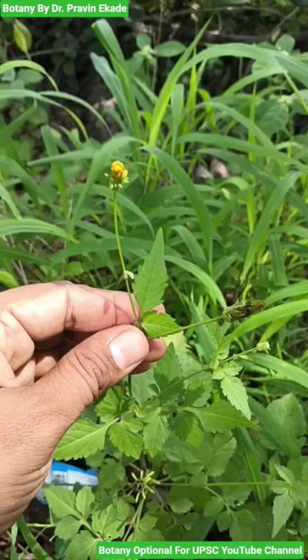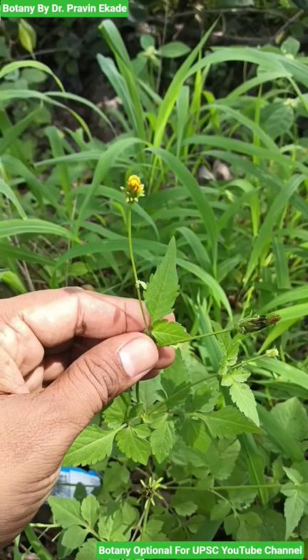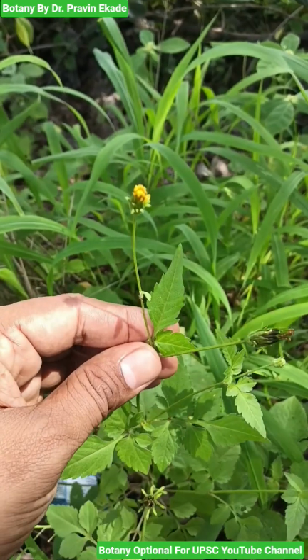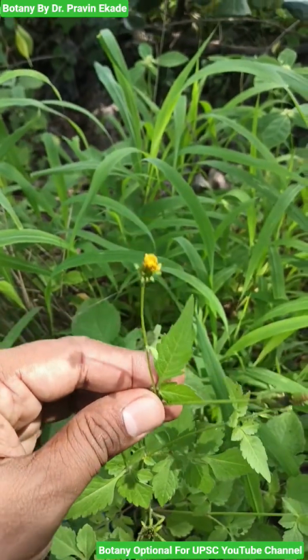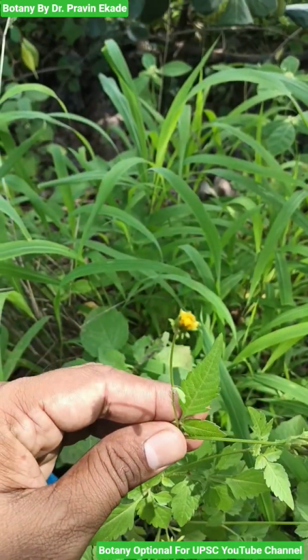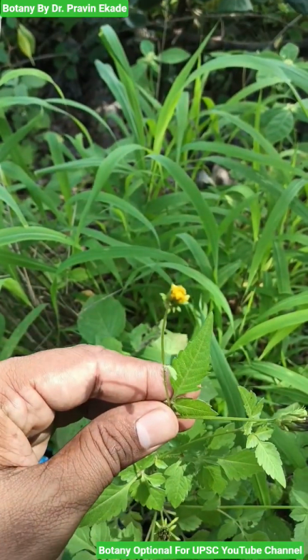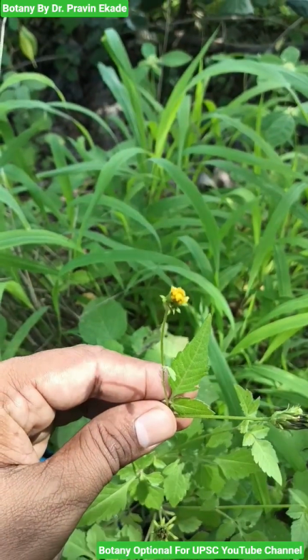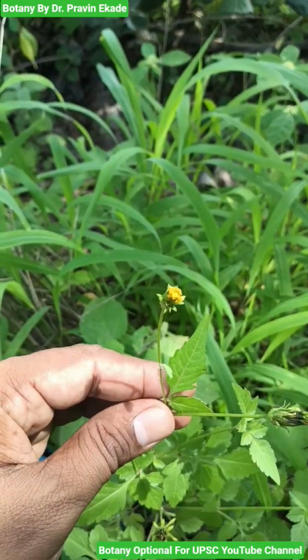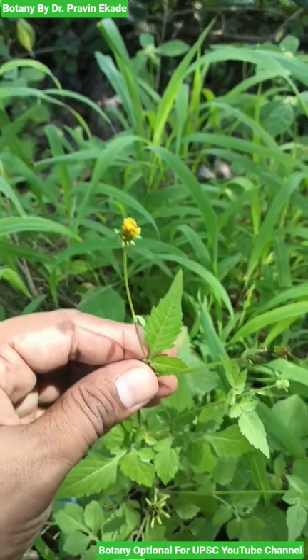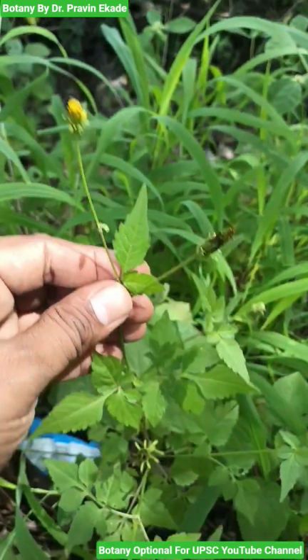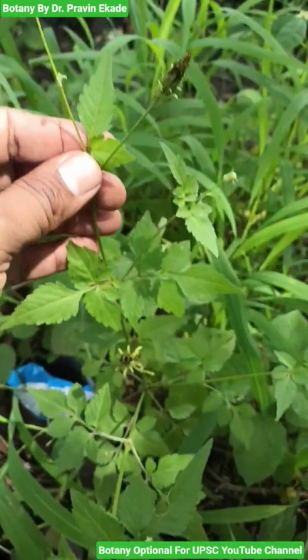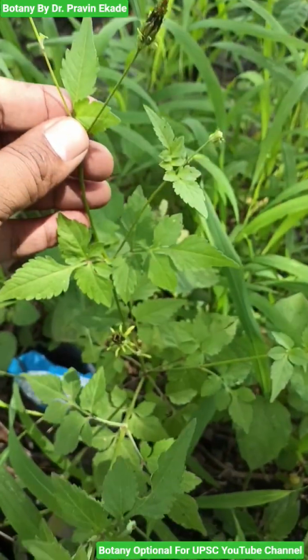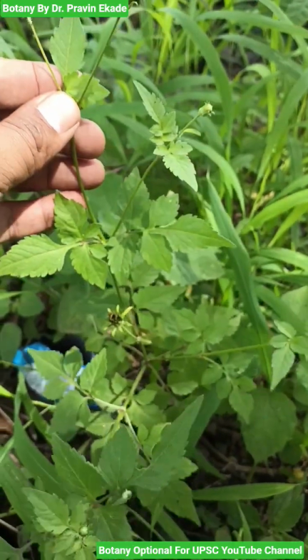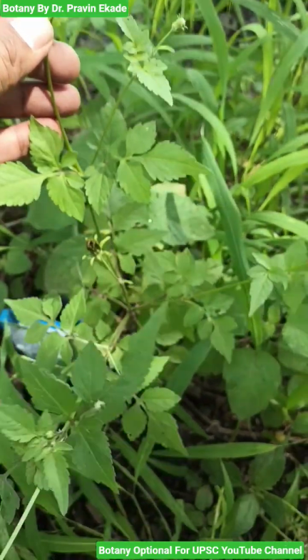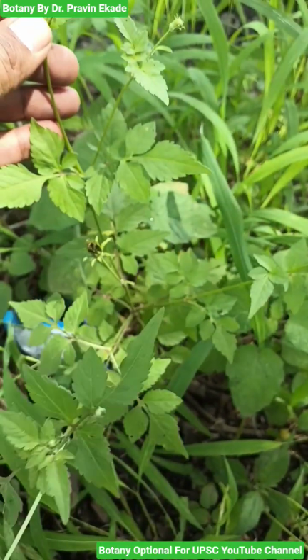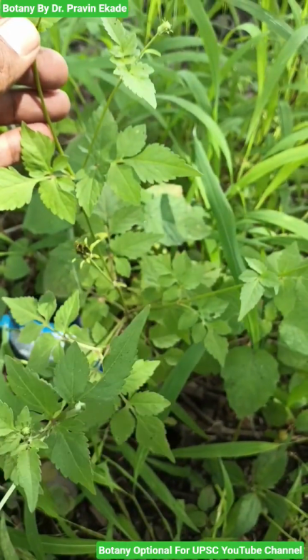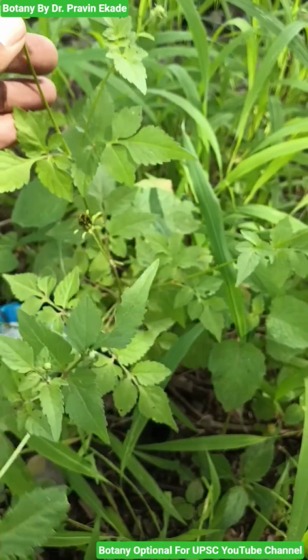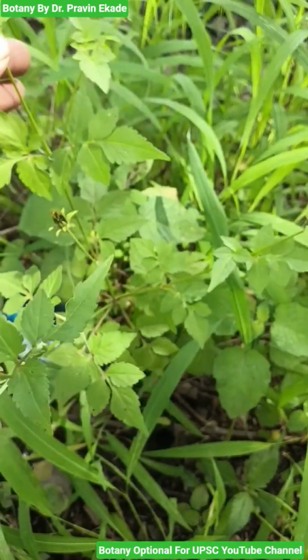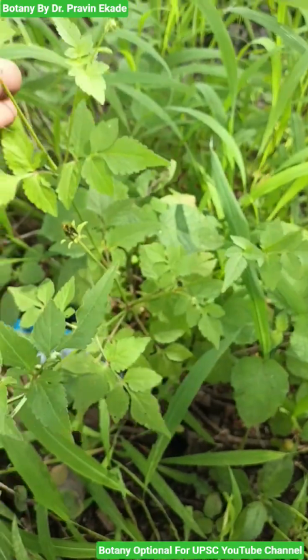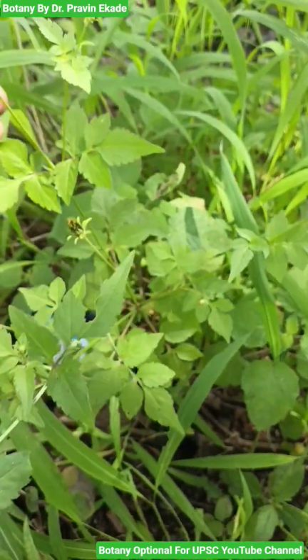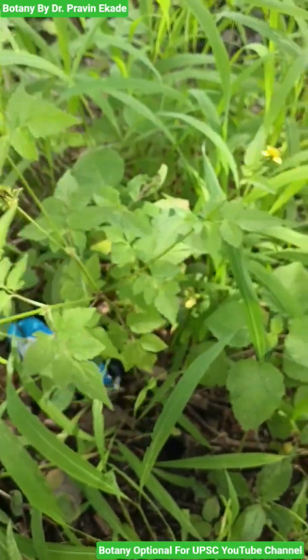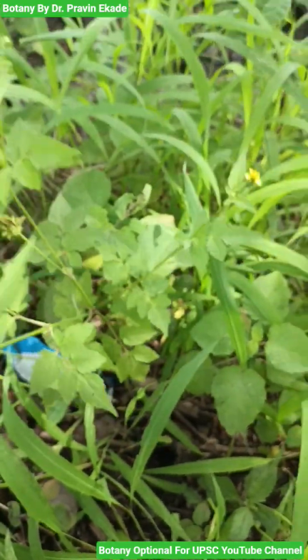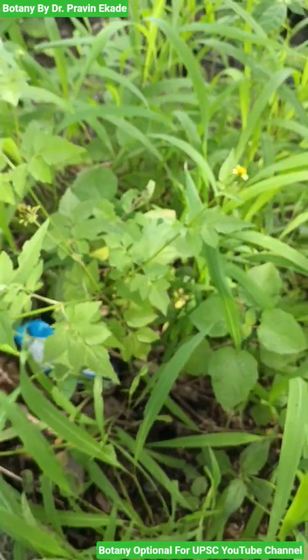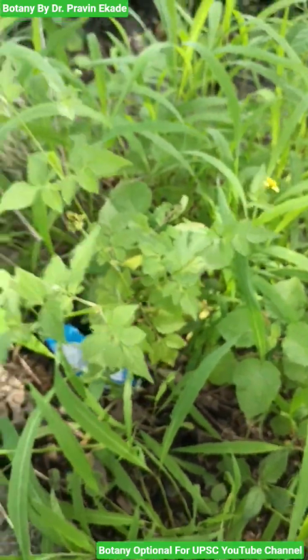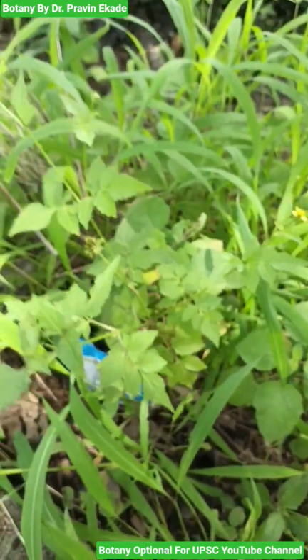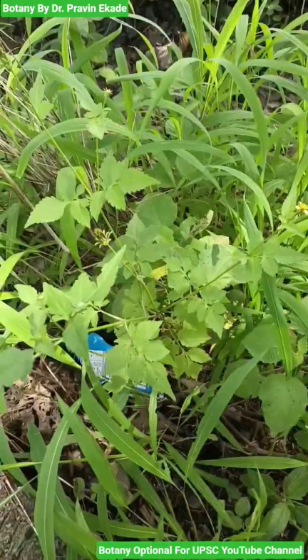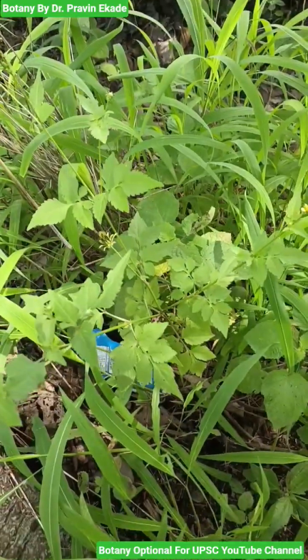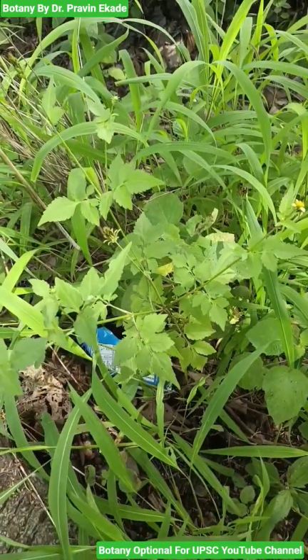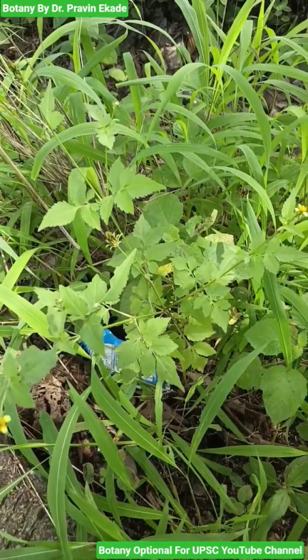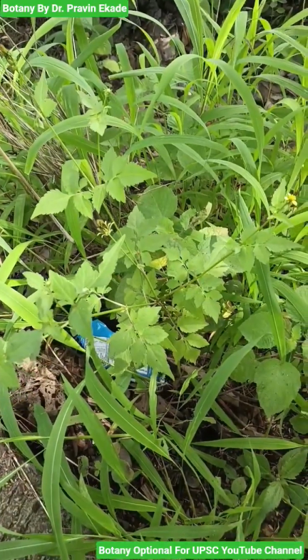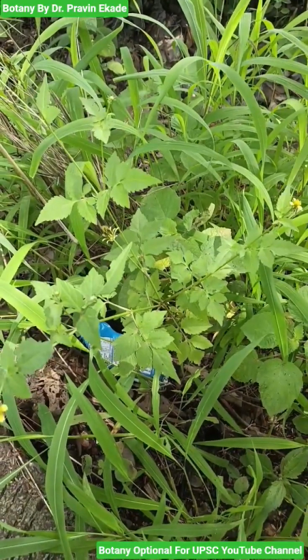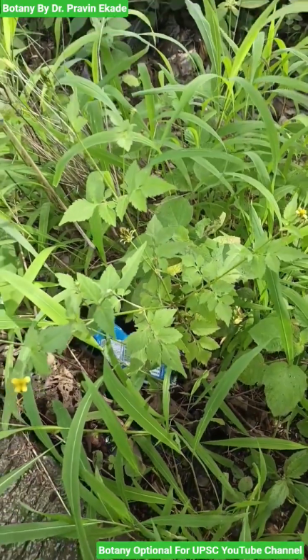These plants are very common and found in the fields among the grasses. So, remember the plant species called Bidens bitternata, which belongs to the Asteraceae plant family.